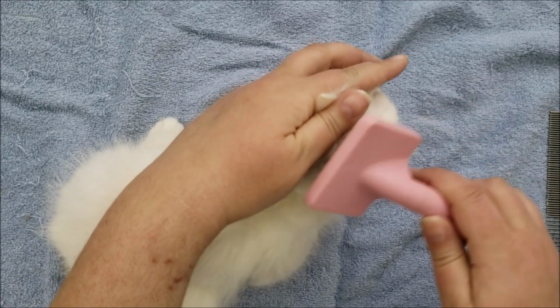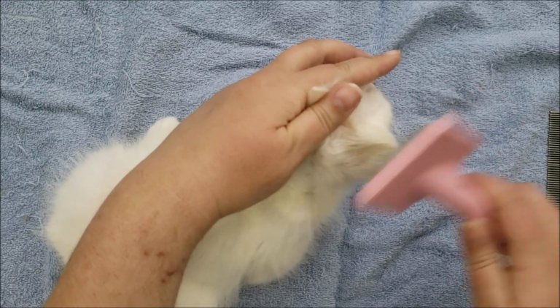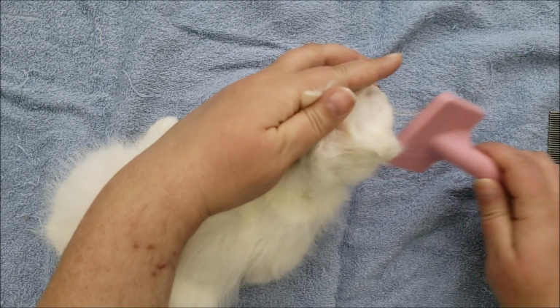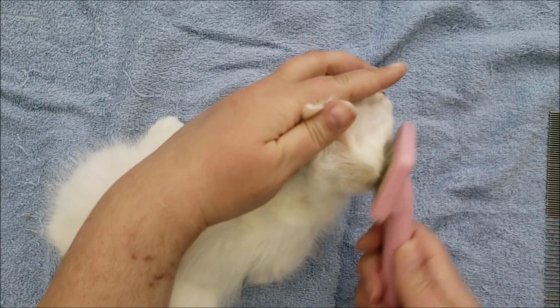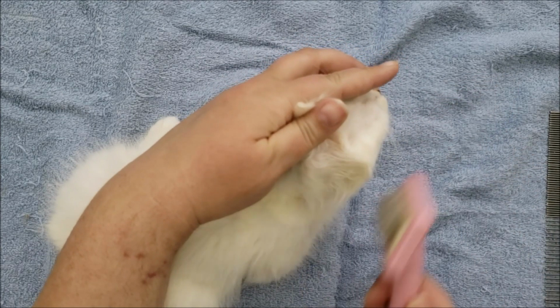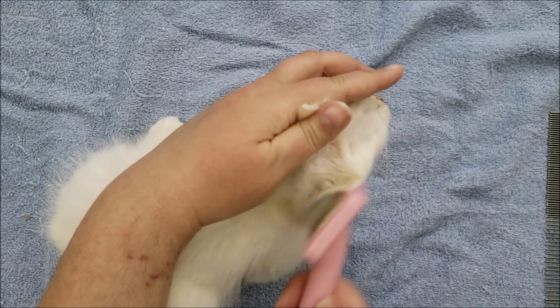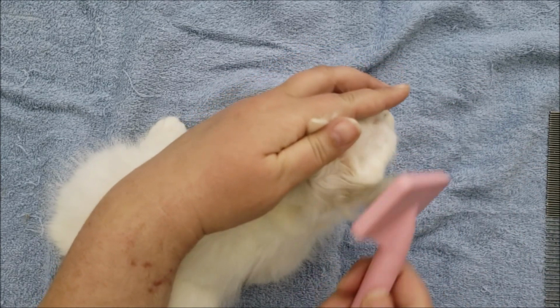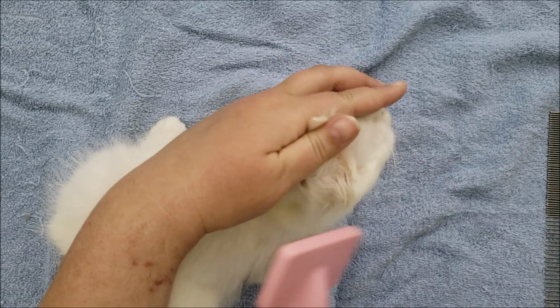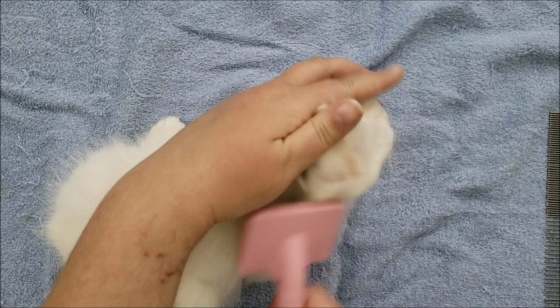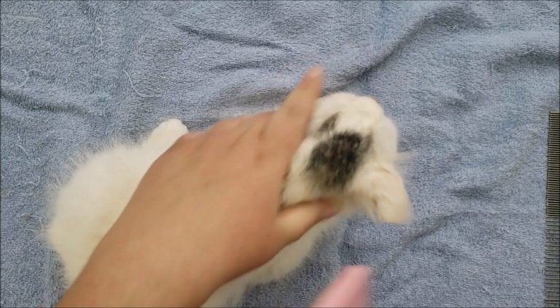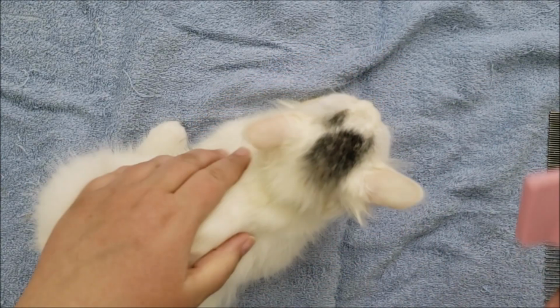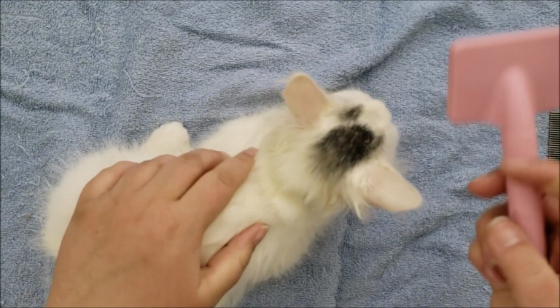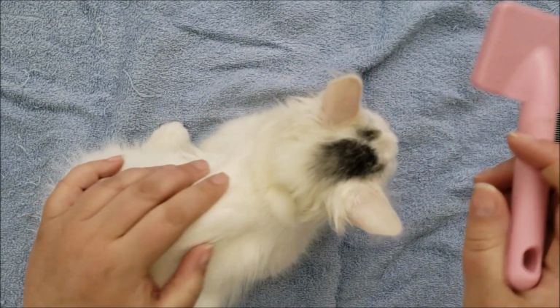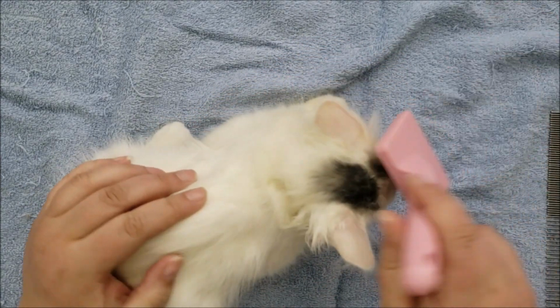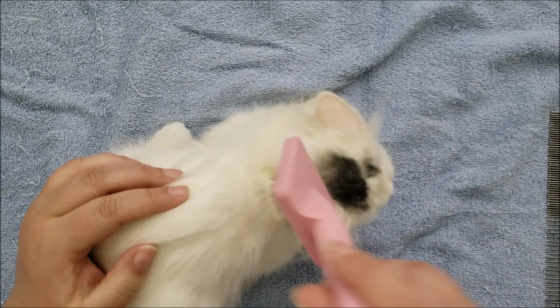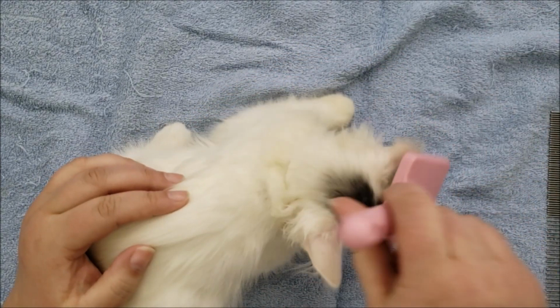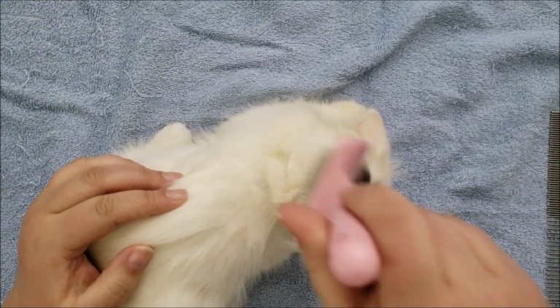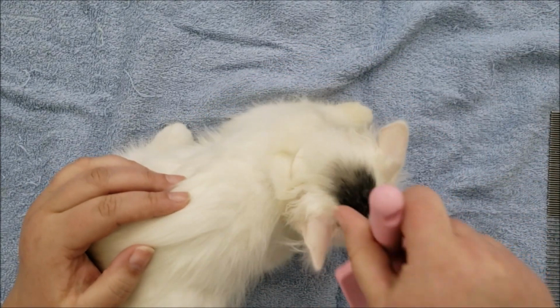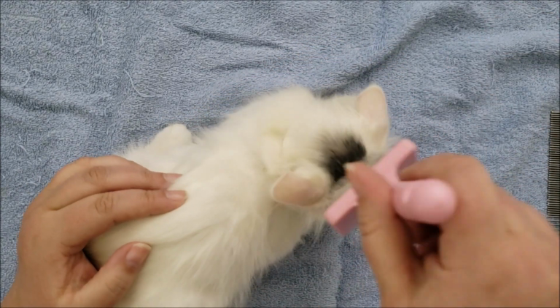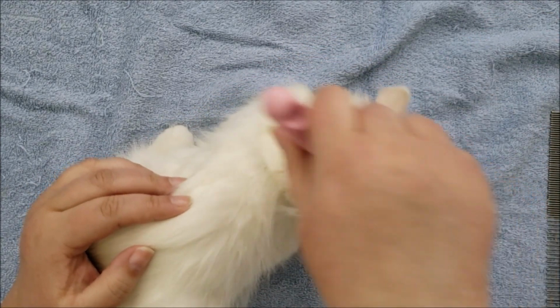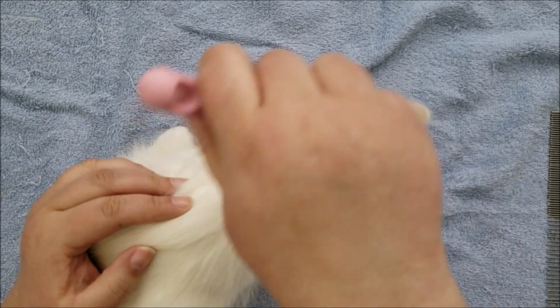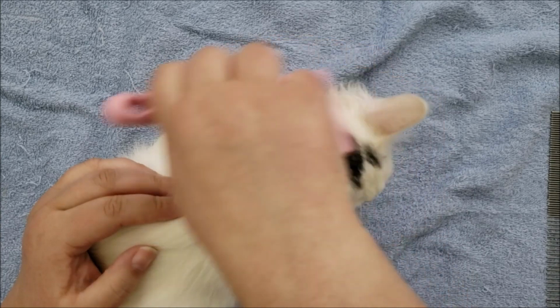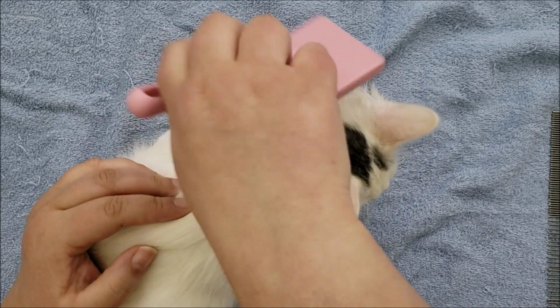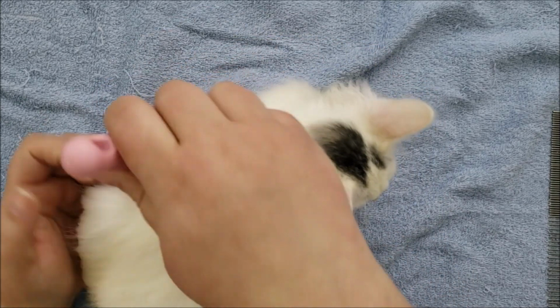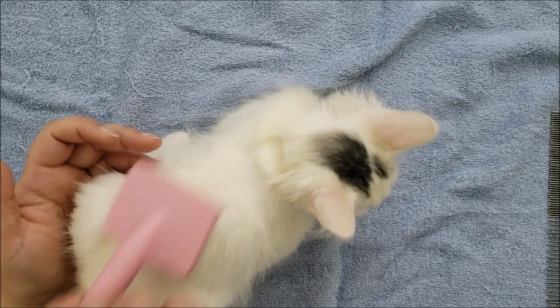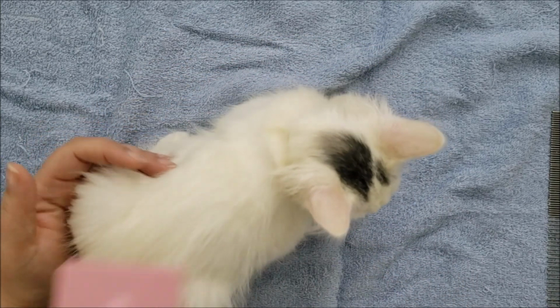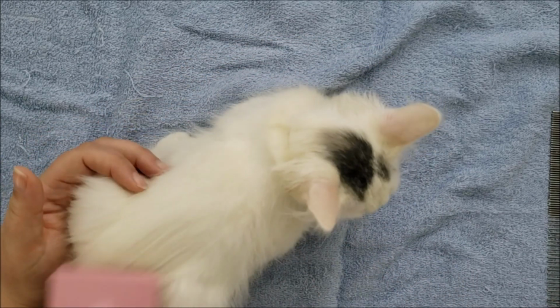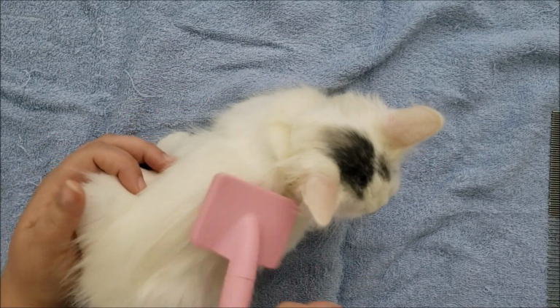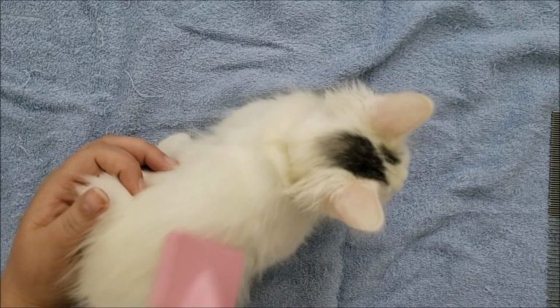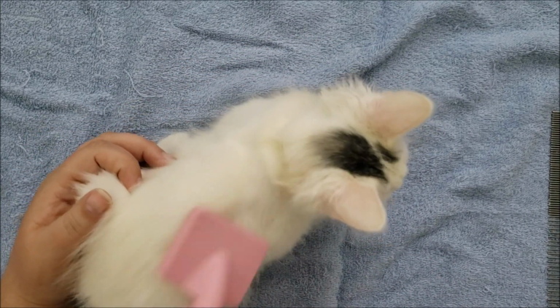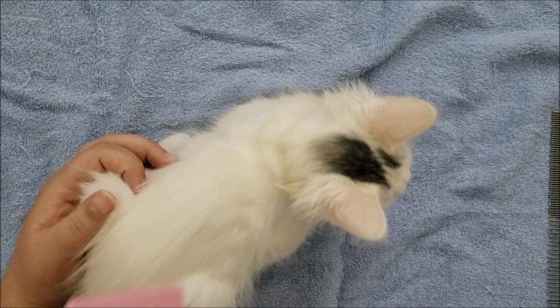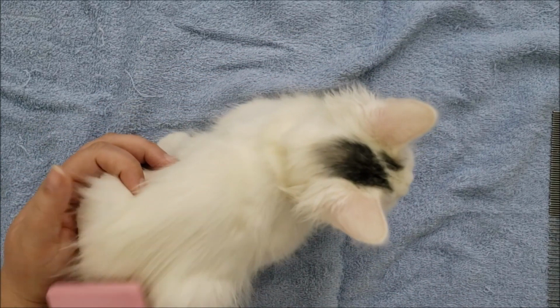And you can already see that this coat is looking softer and fluffier already just from being brushed out.